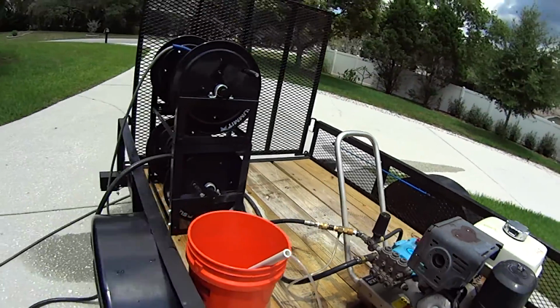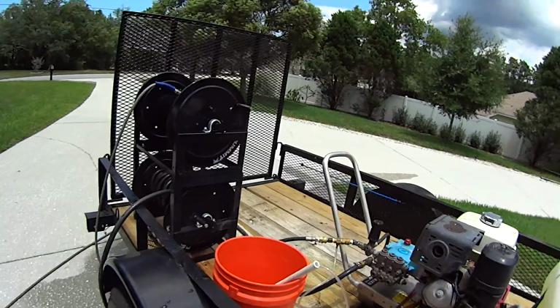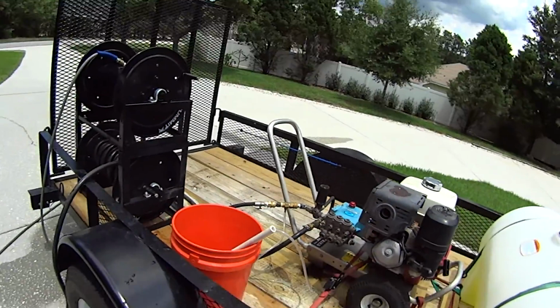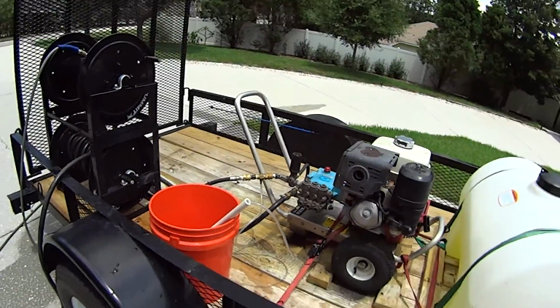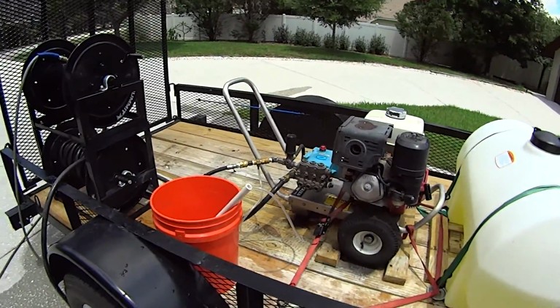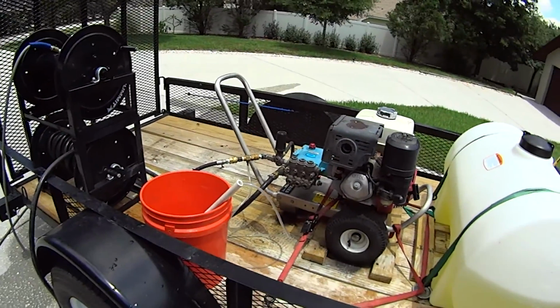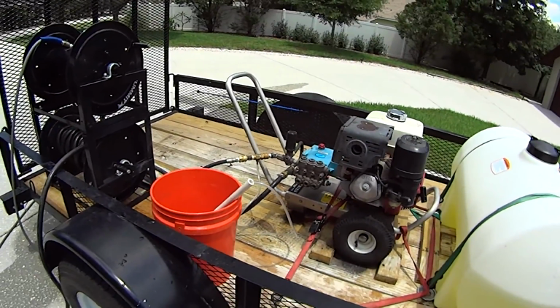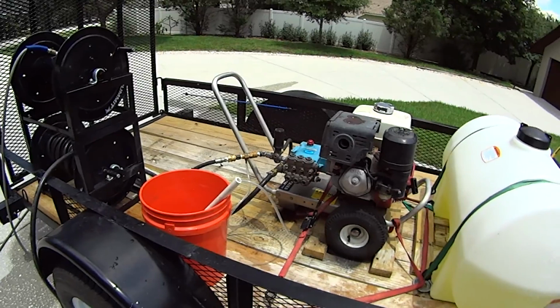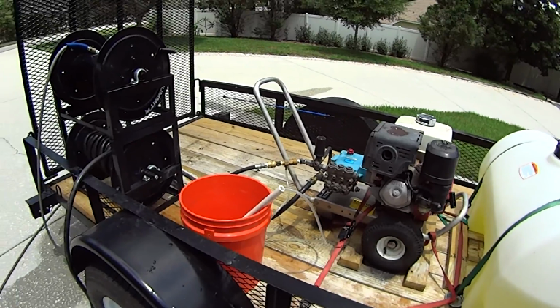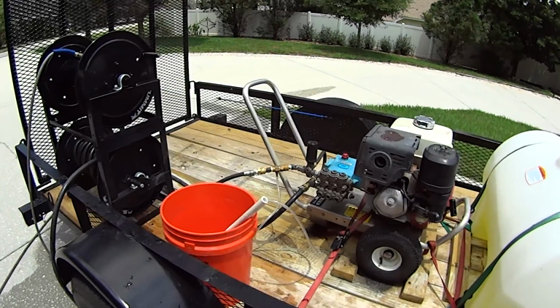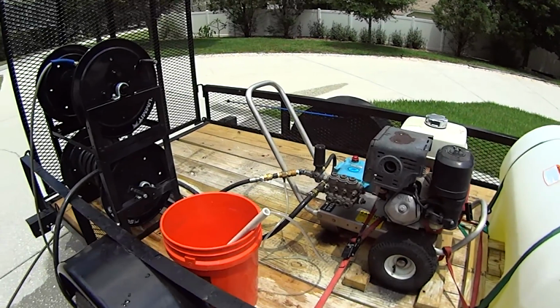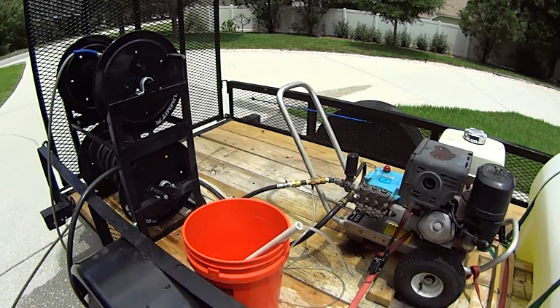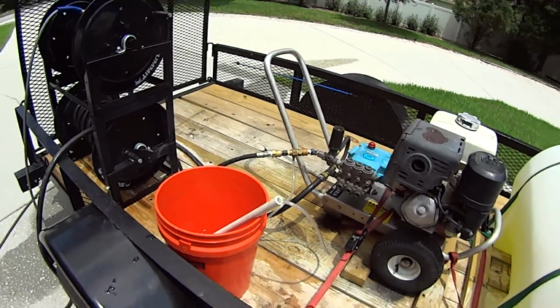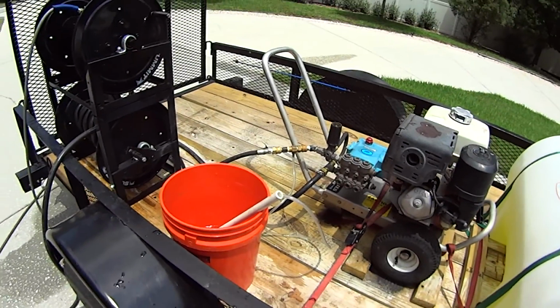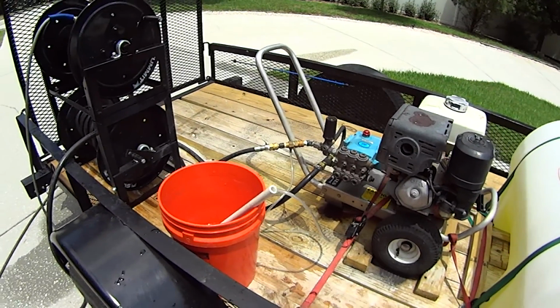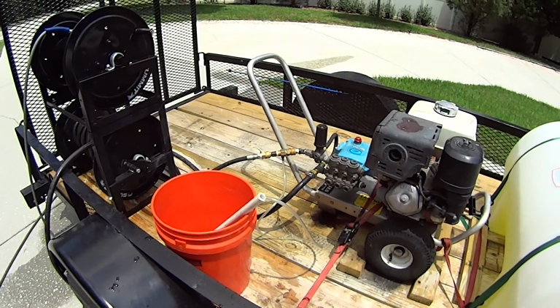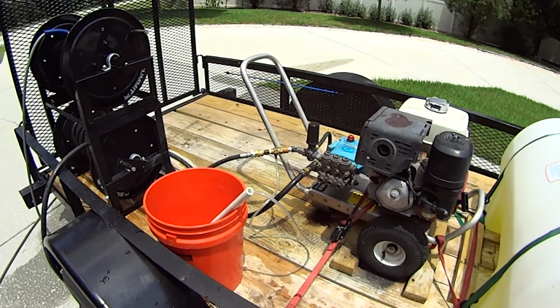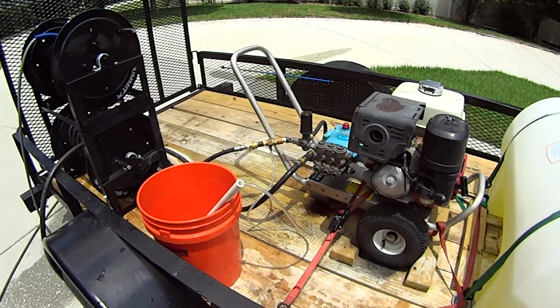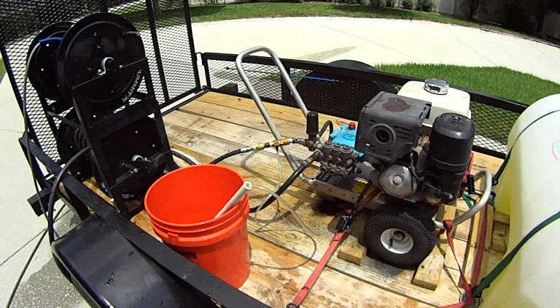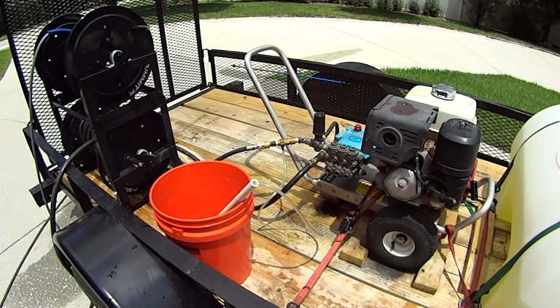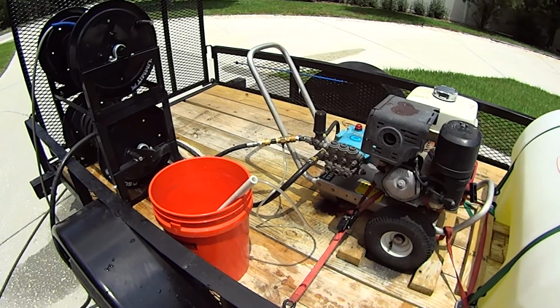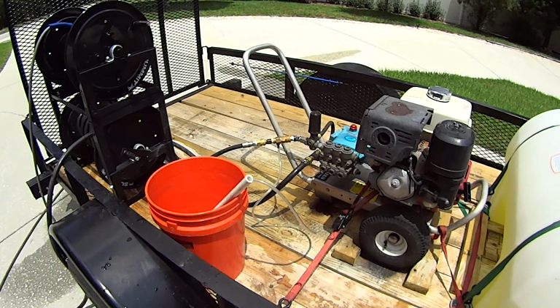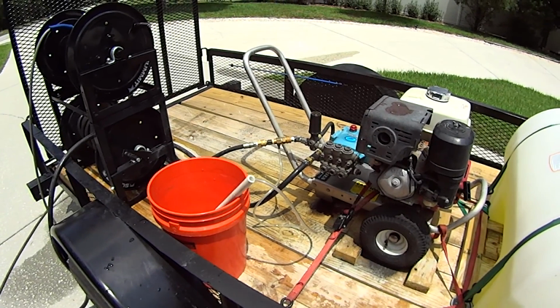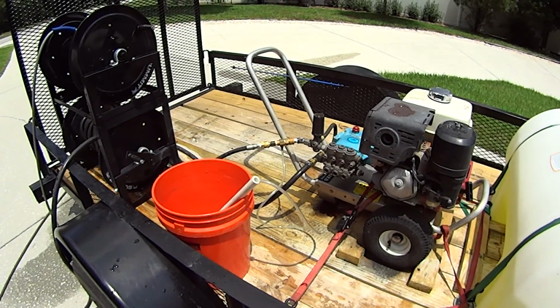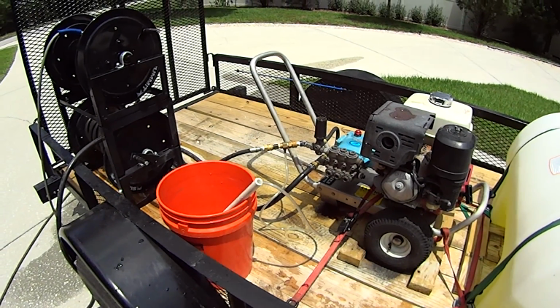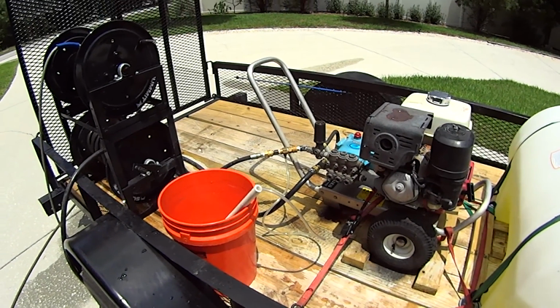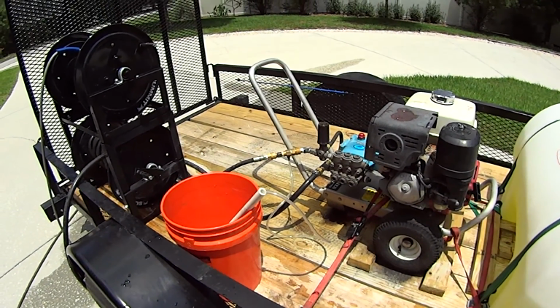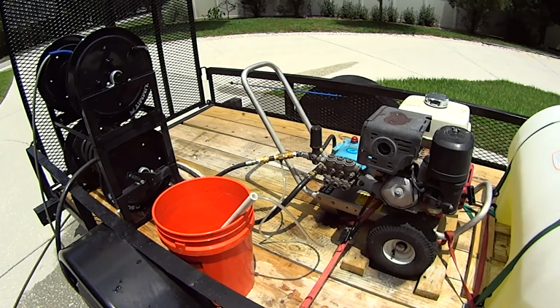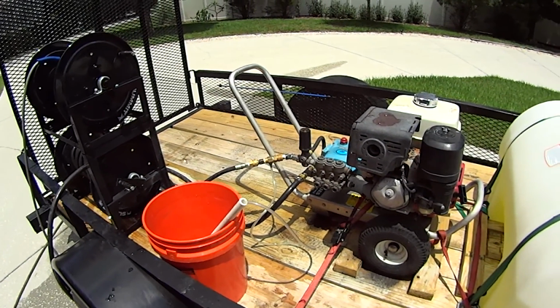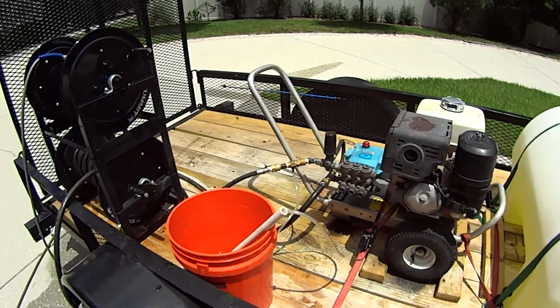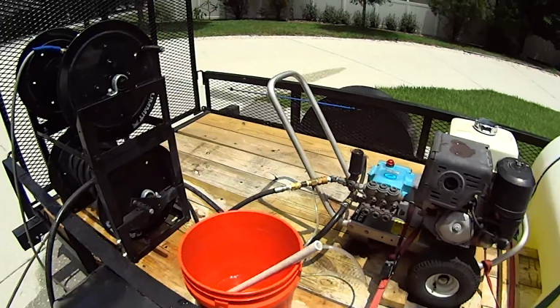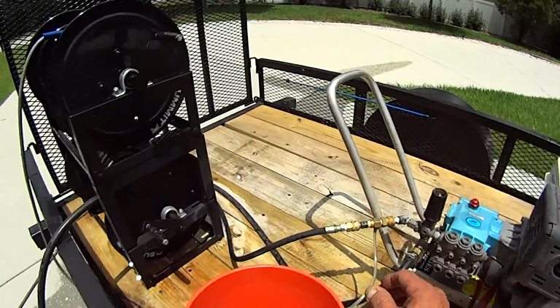And then when you change to your full power tip, it'll stop feeding the chlorine. So when you switch tips to rinse, it quits injecting chlorine. And when you want to inject the chlorine, you just put the soap tip on. That works great that way. Very simple operation.